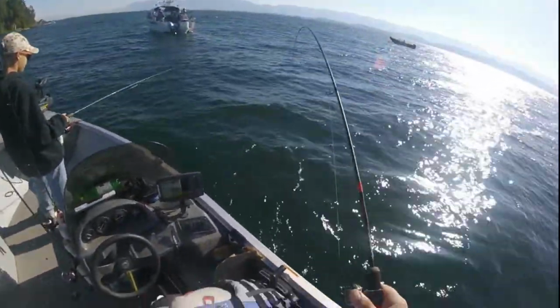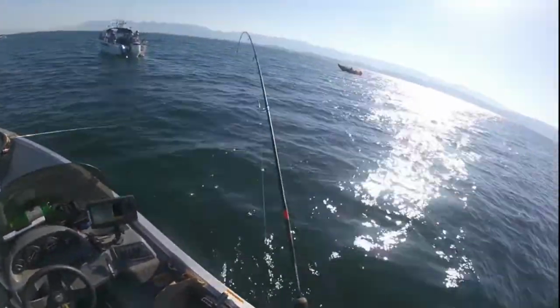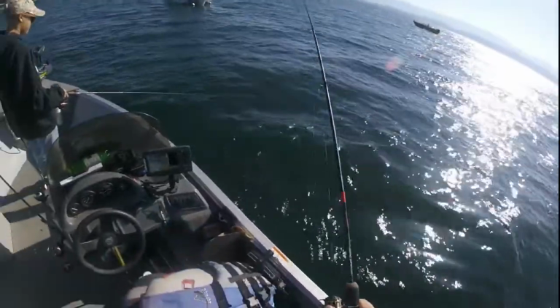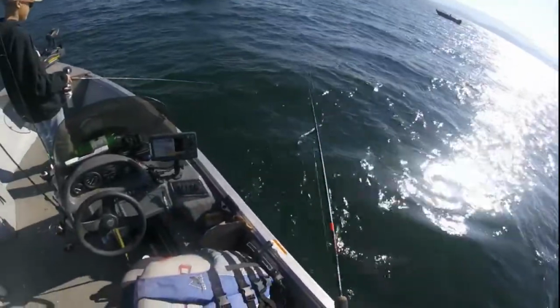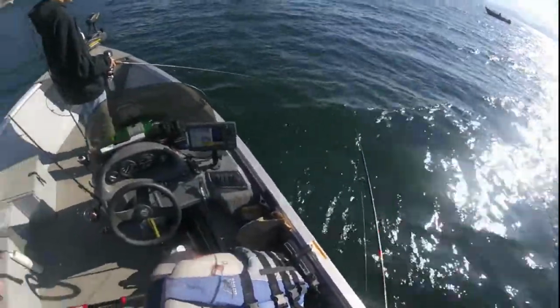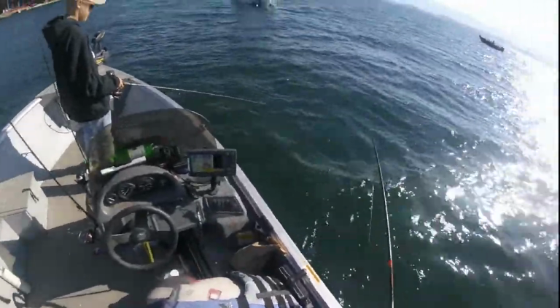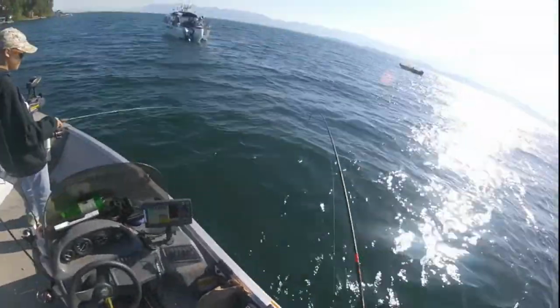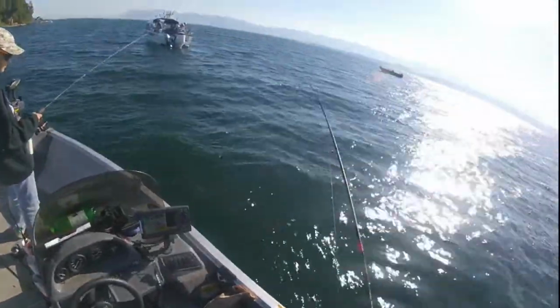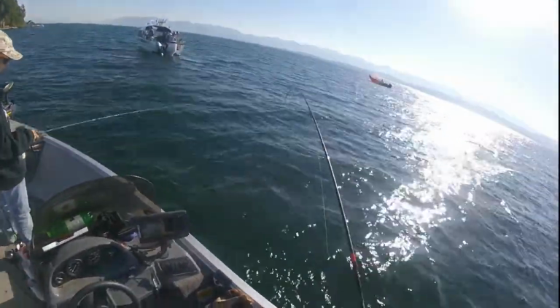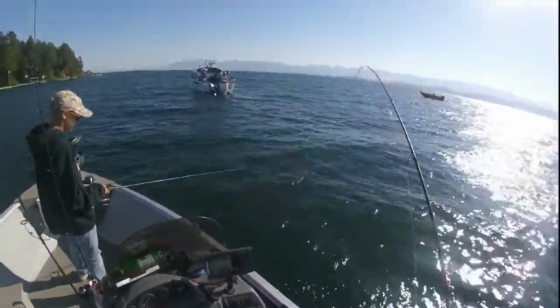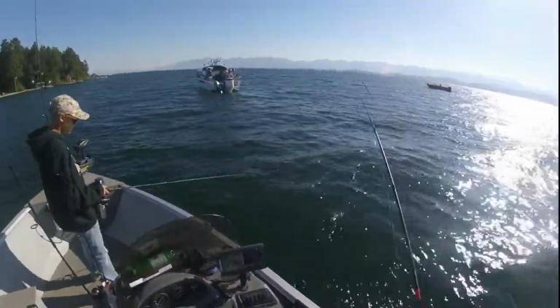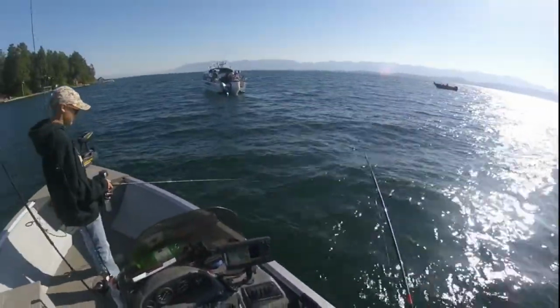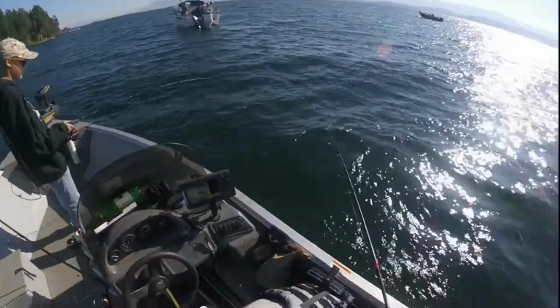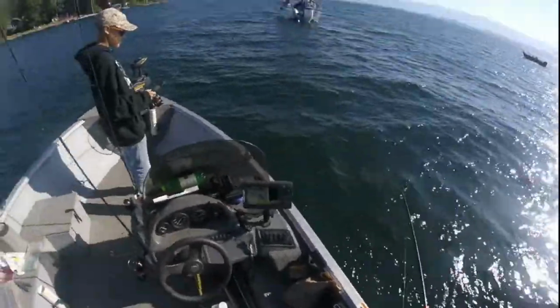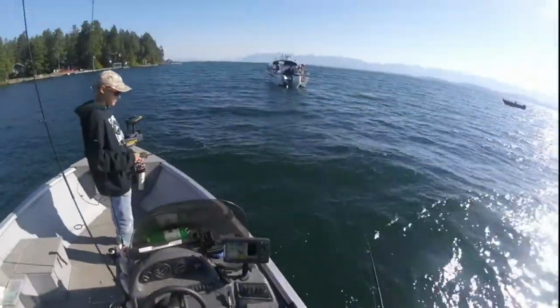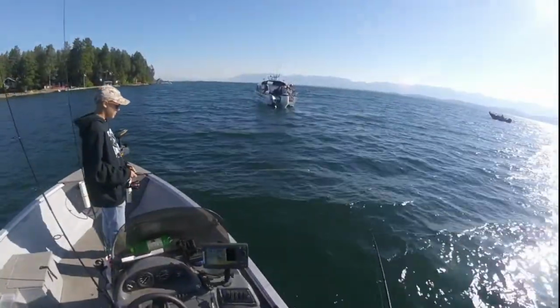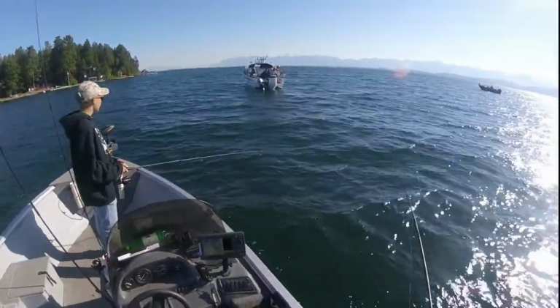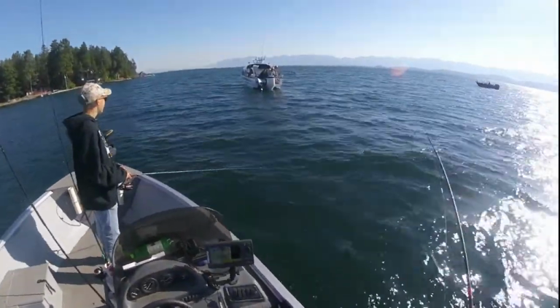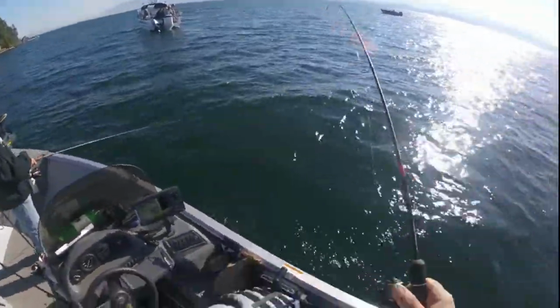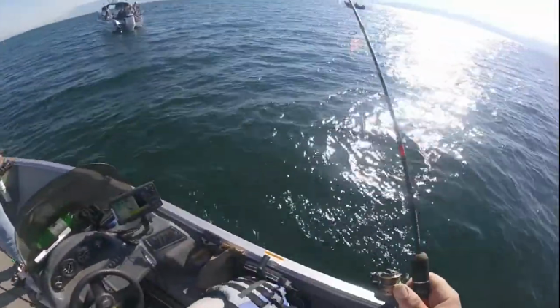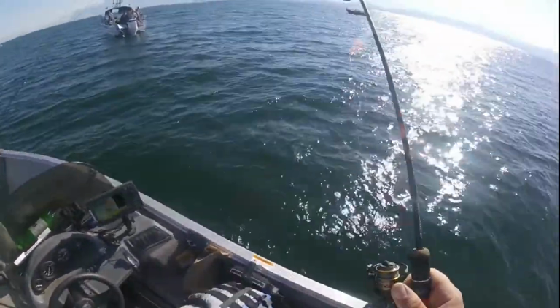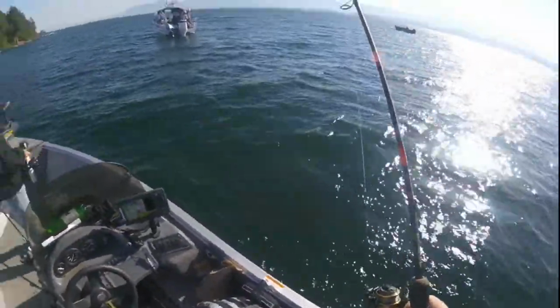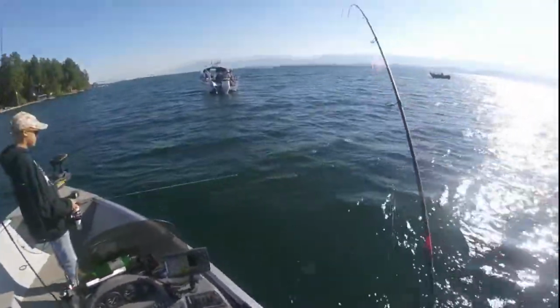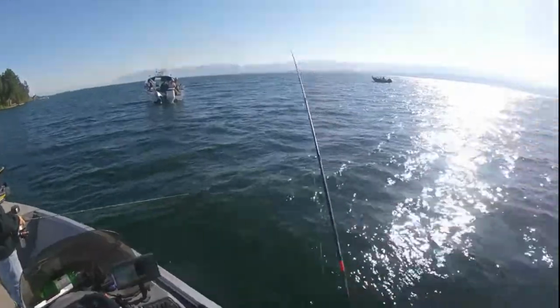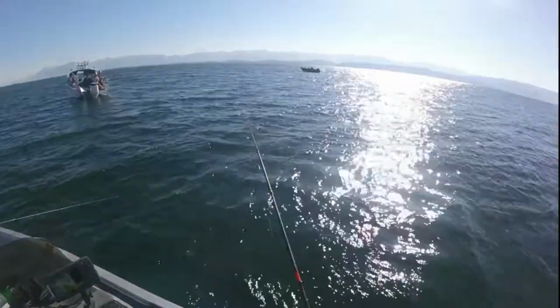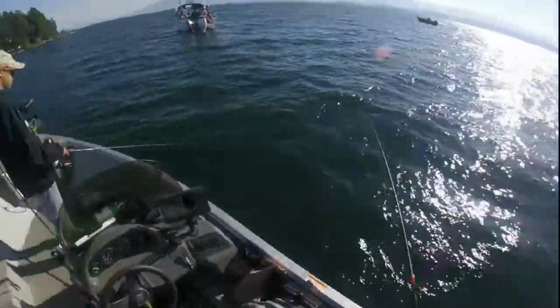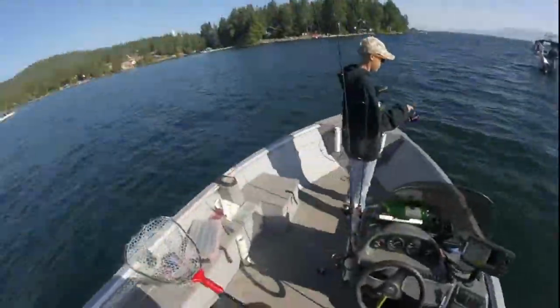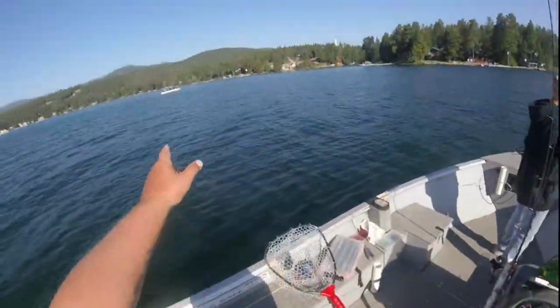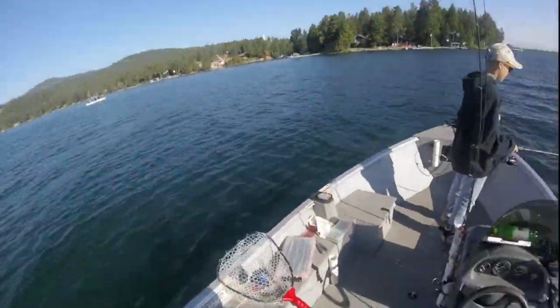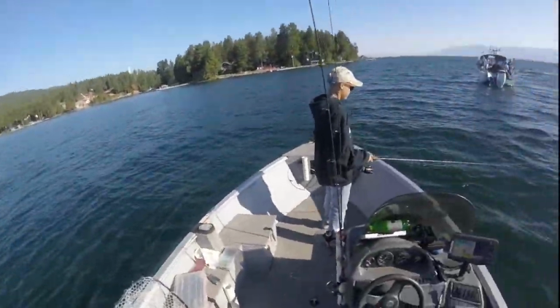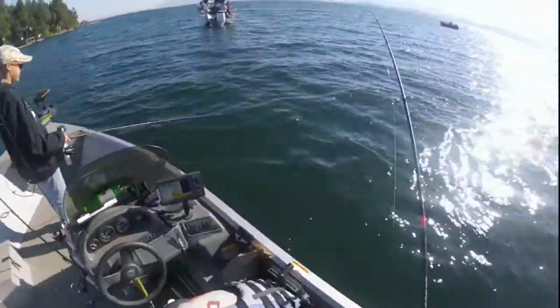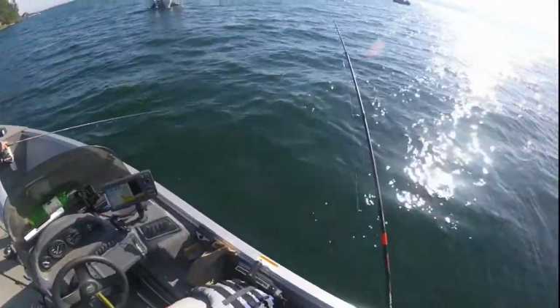This is a really nice one — they're averaging a pound and a half to two pounds. Over here is my friend Mike Gausma from Captain Mike's Fishing Fun, and on the other side is Mo Fish Charters.